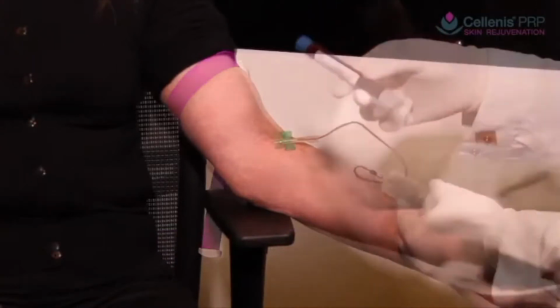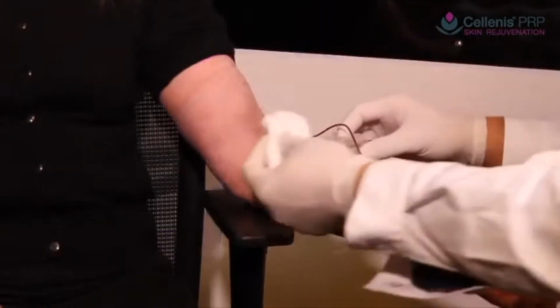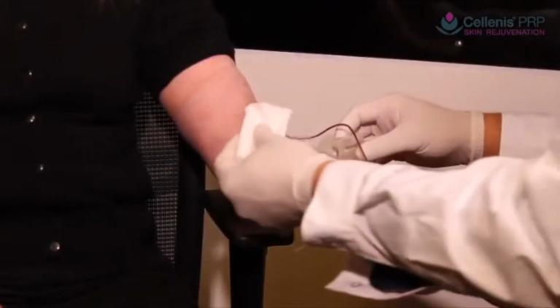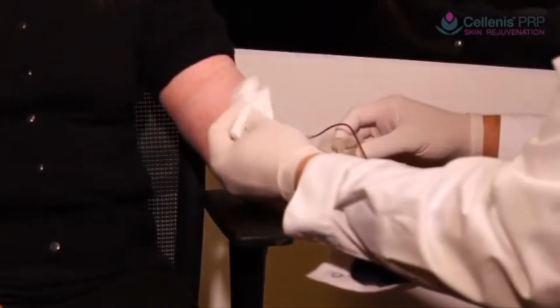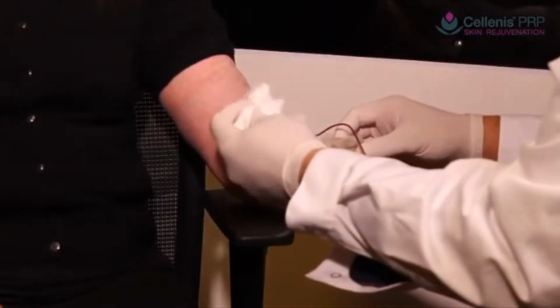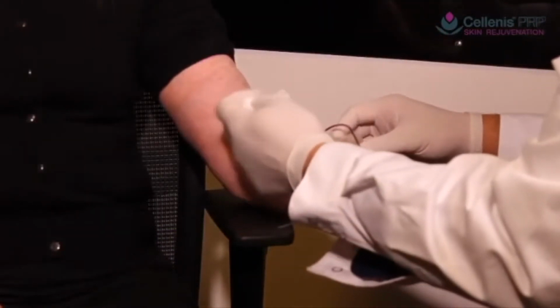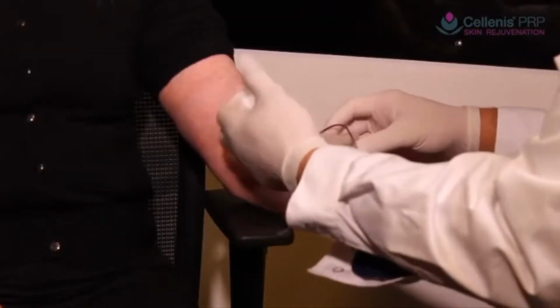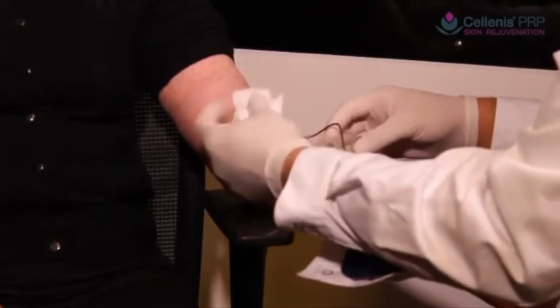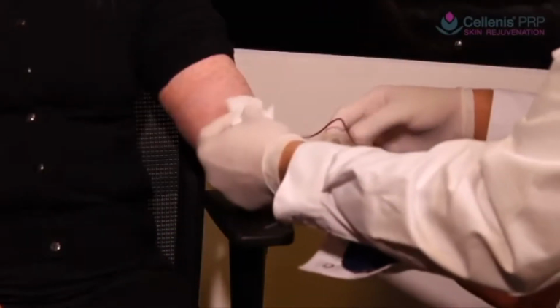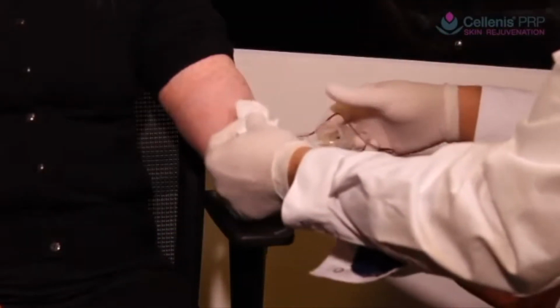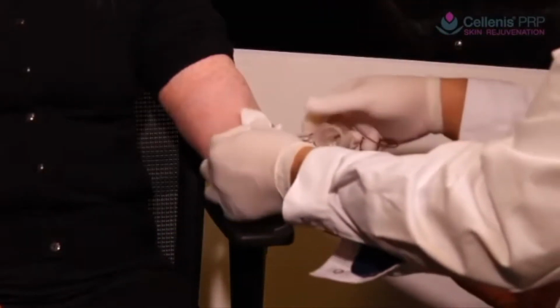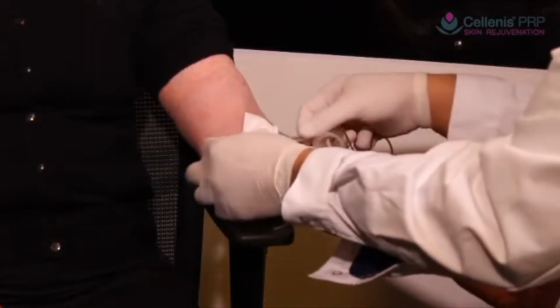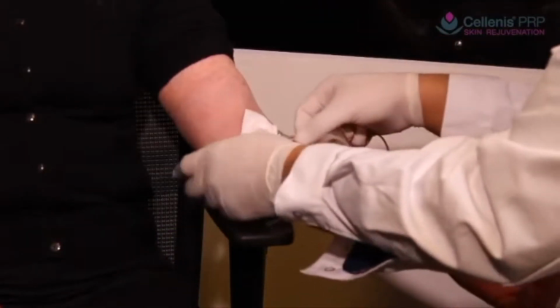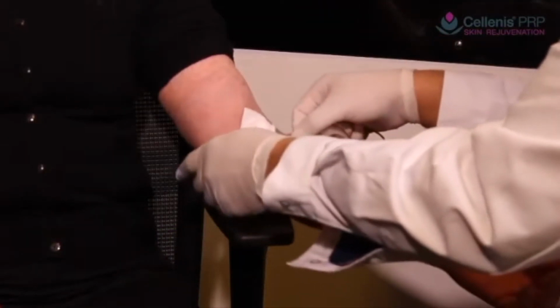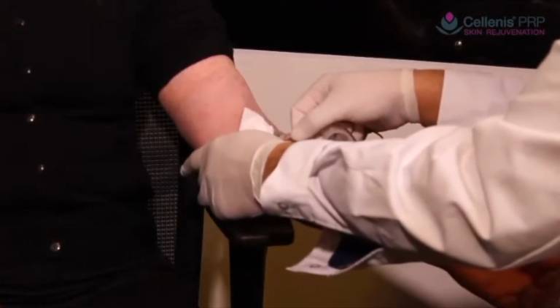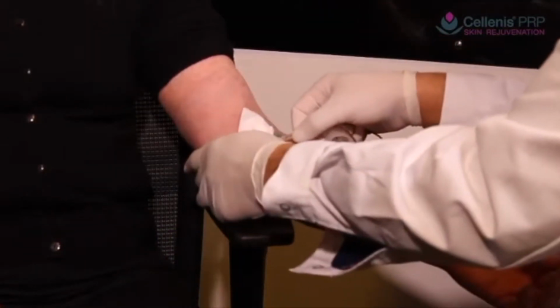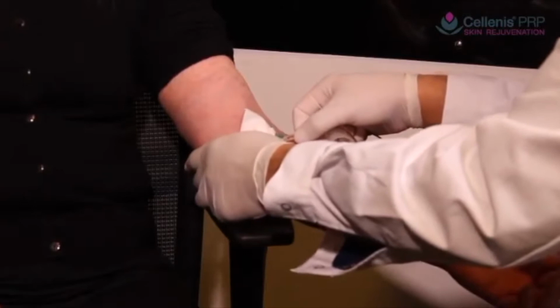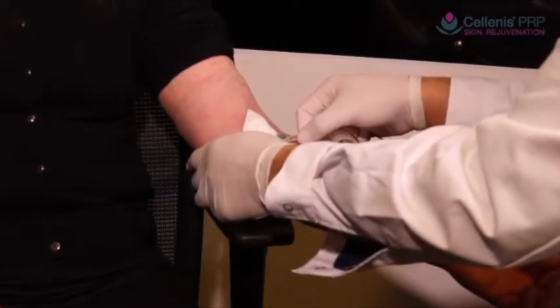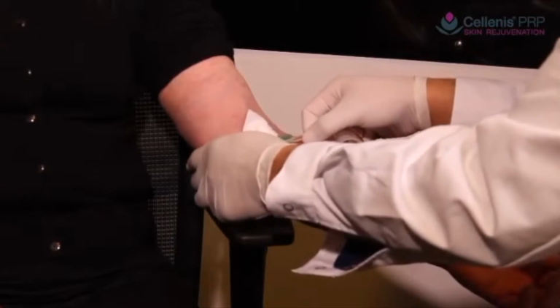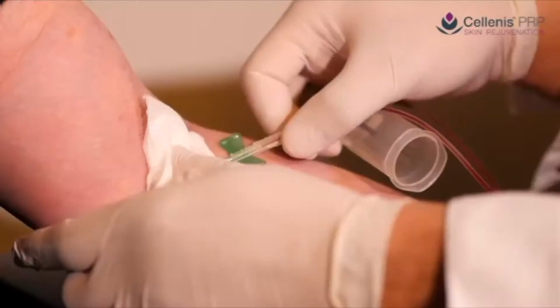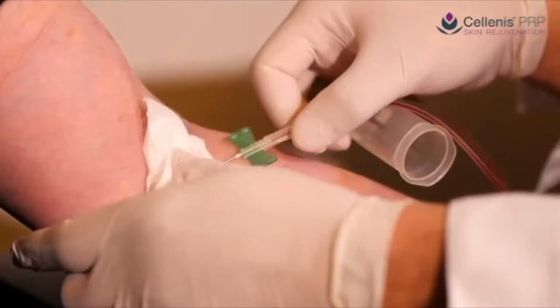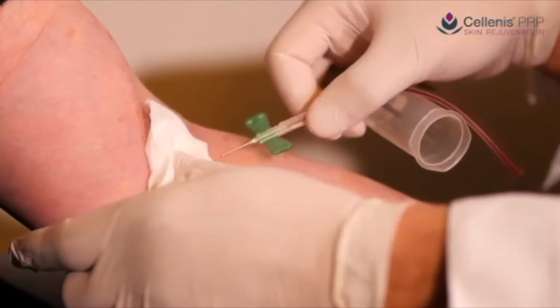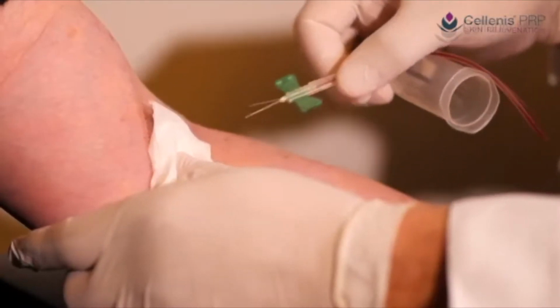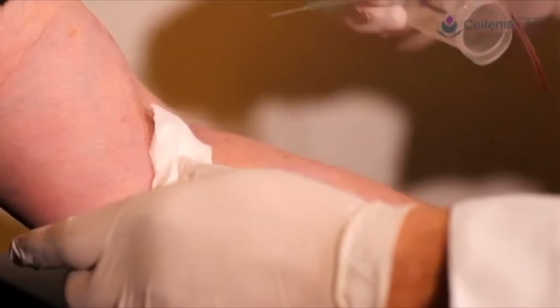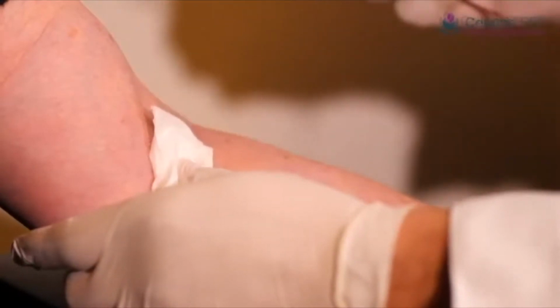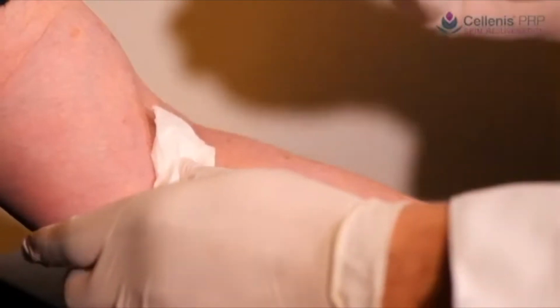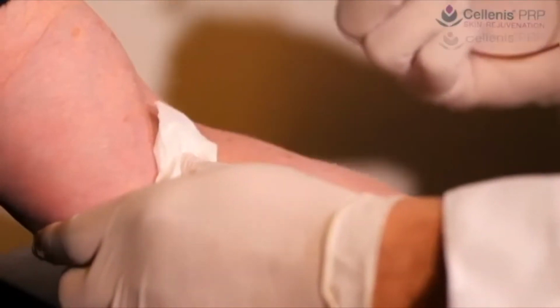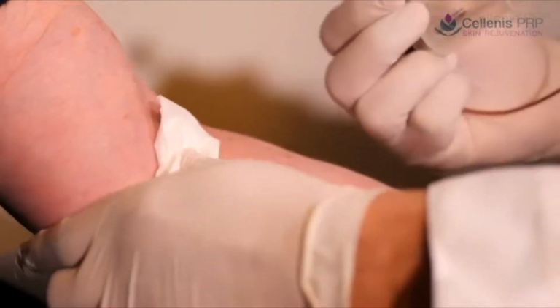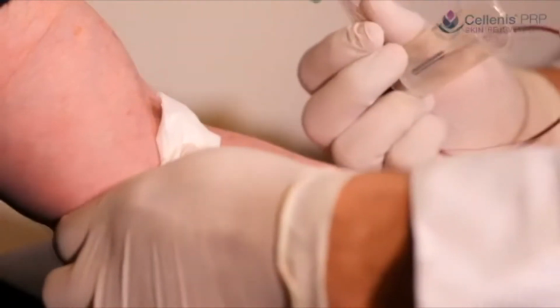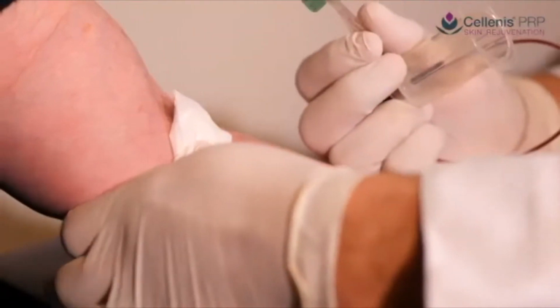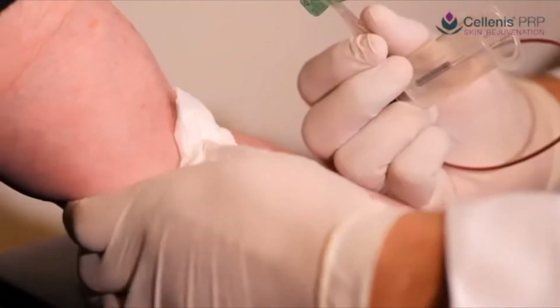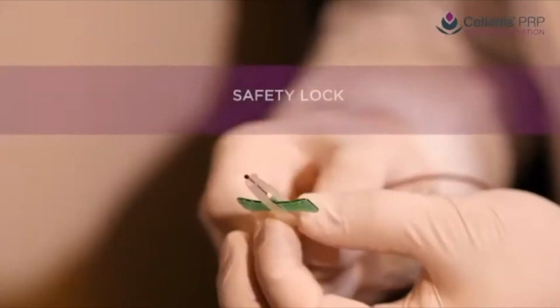Solanus anticoagulant ensures patient comfort with a pH of 7. Added dextrose contributes to longevity of the platelets.